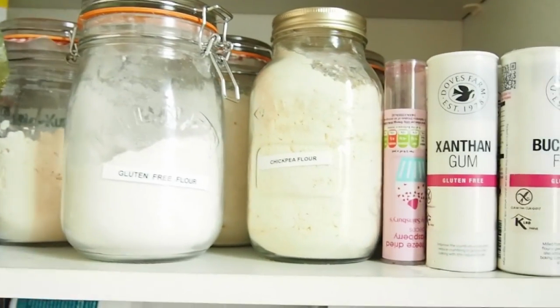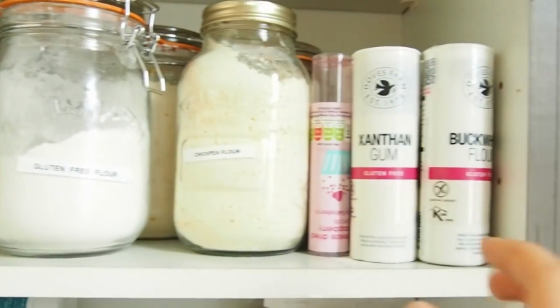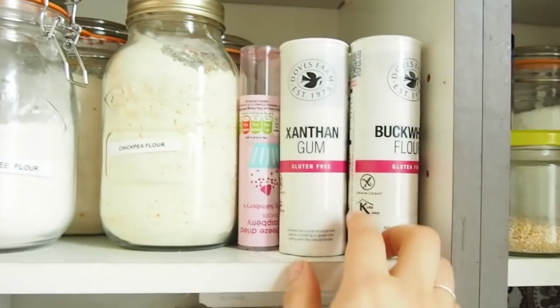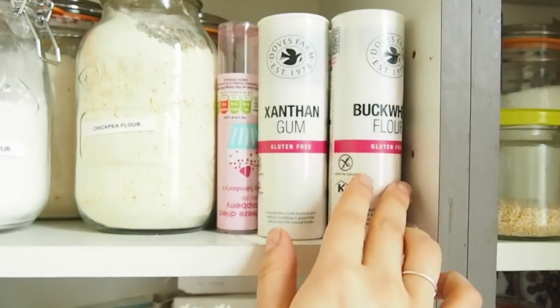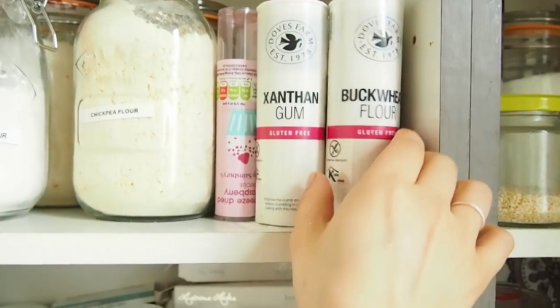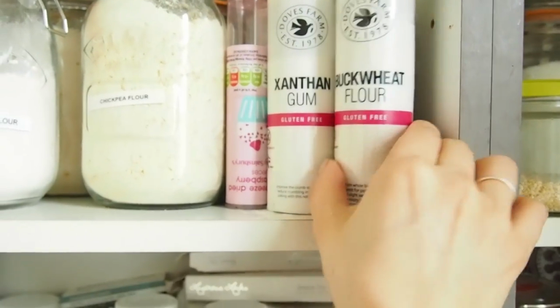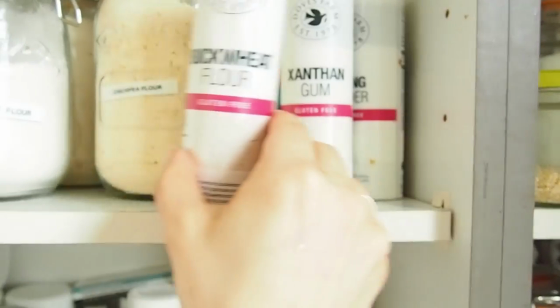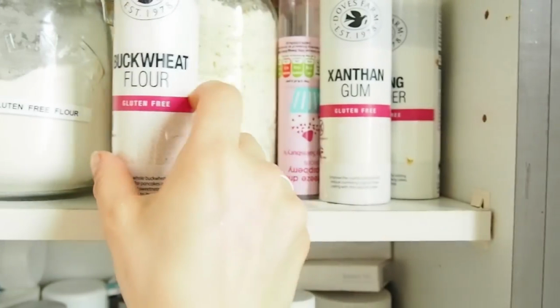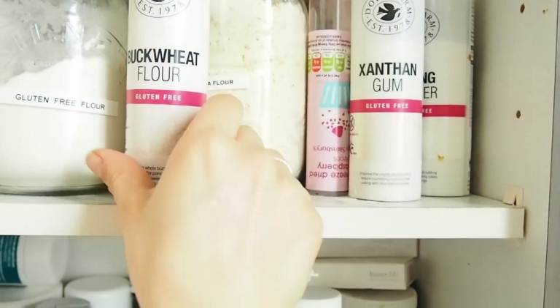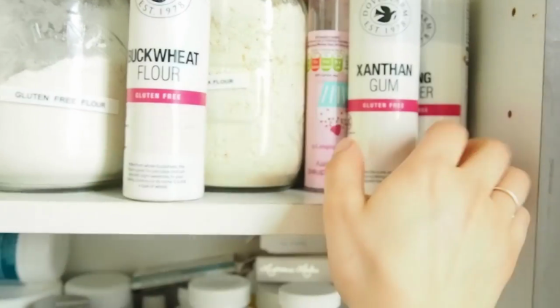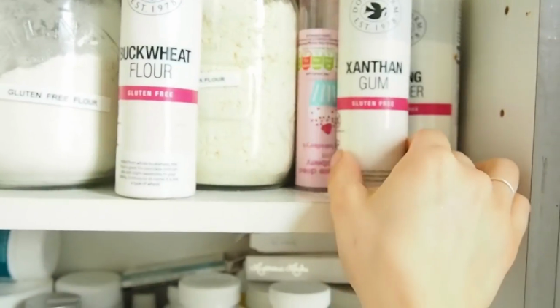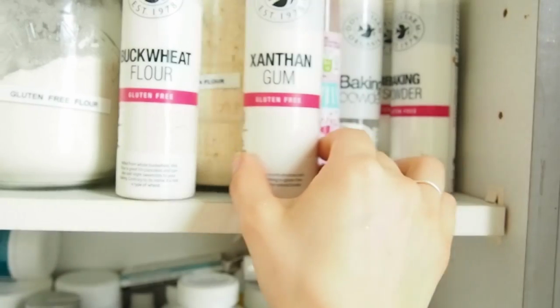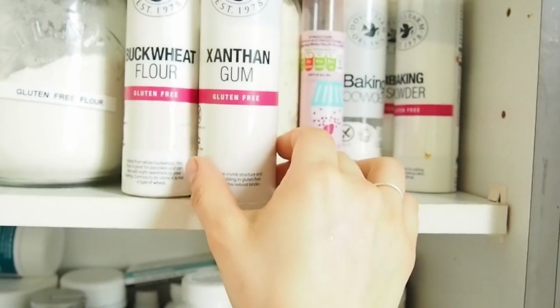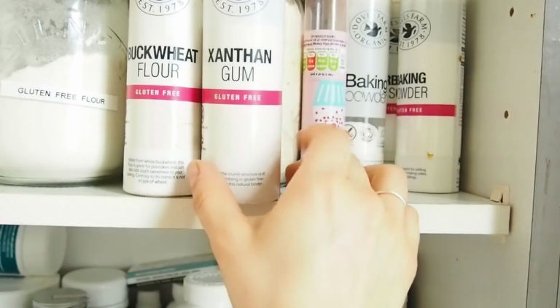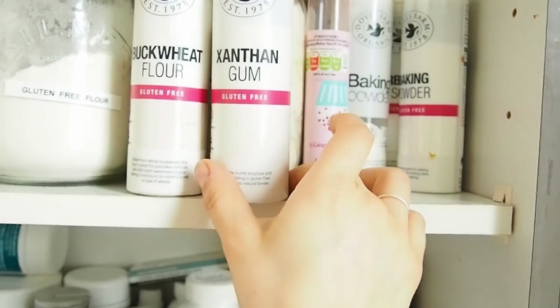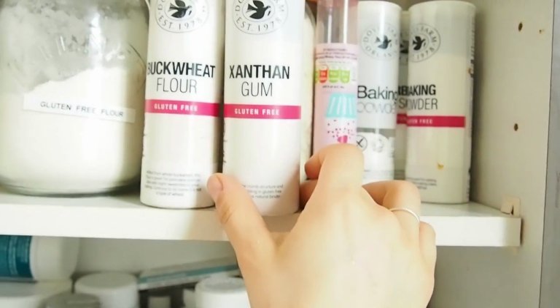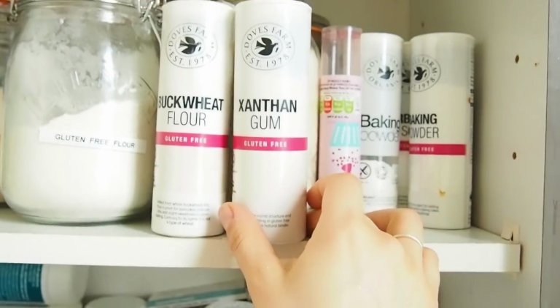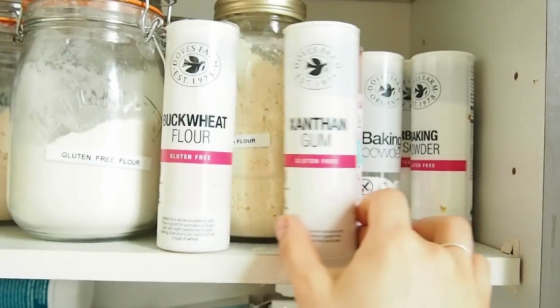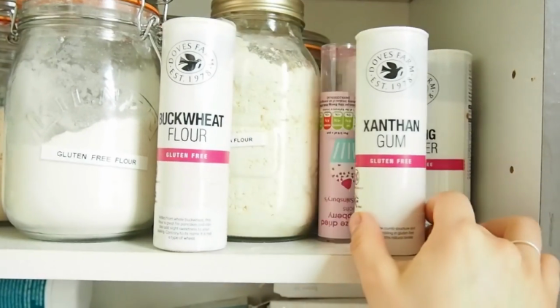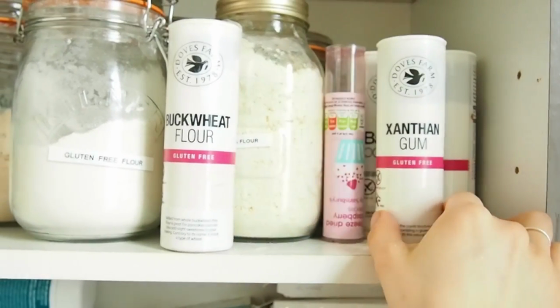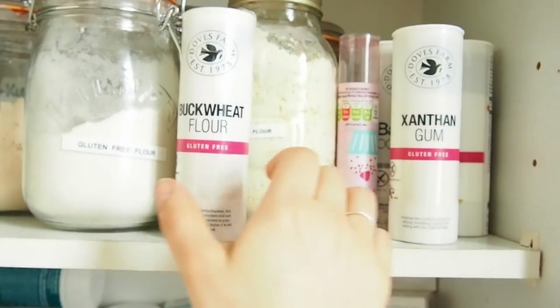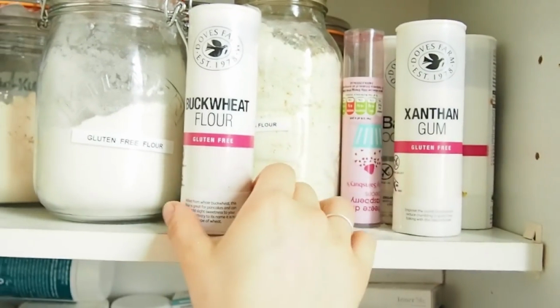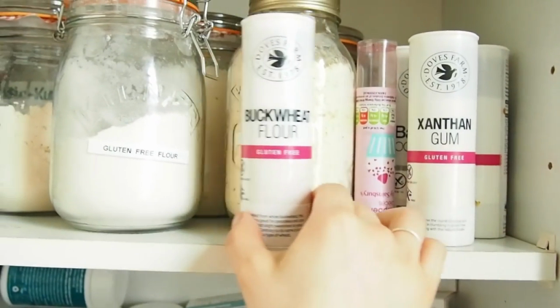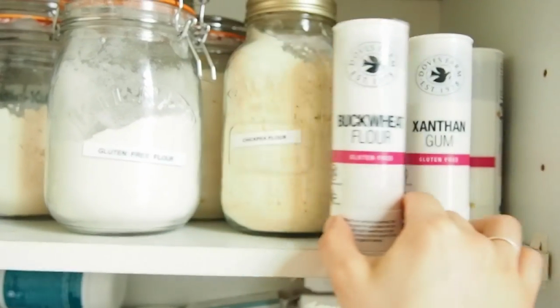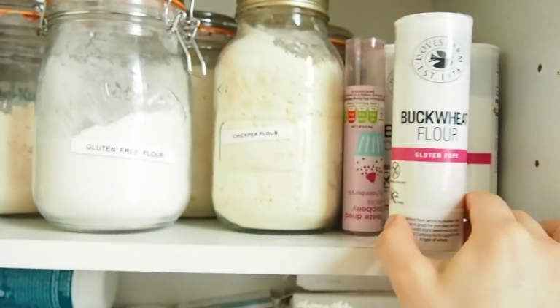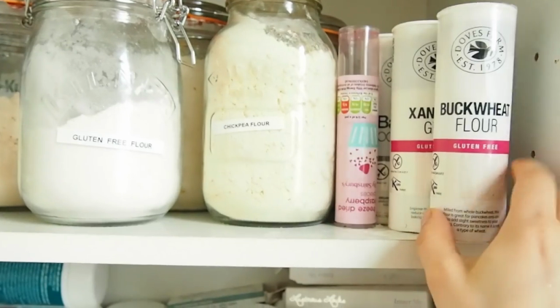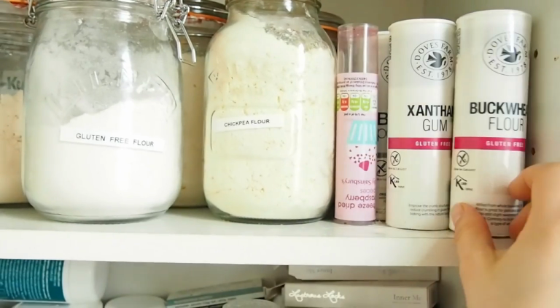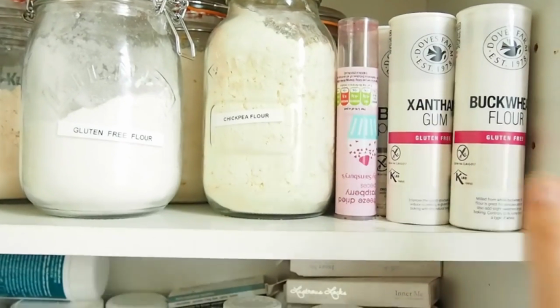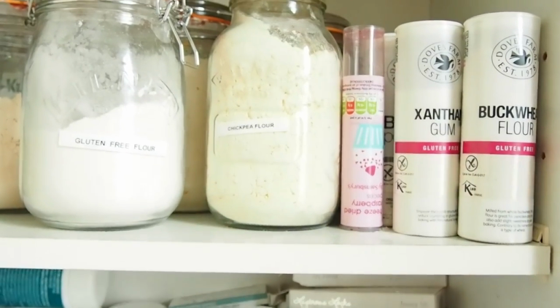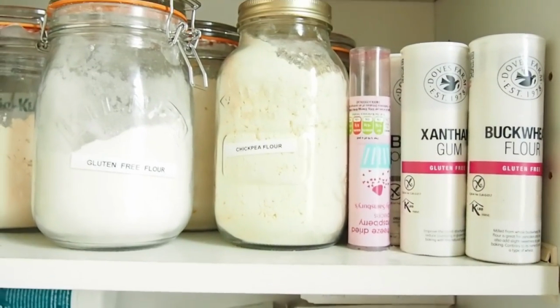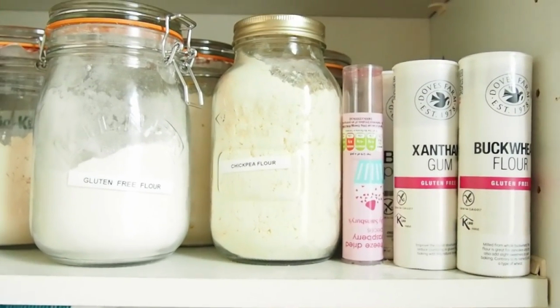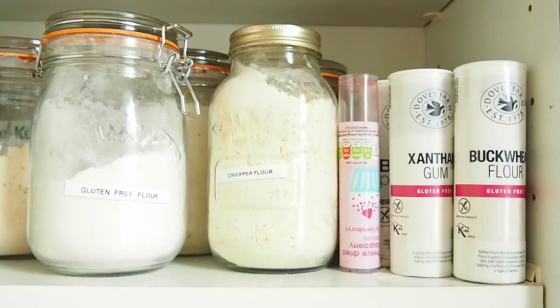And then all different types of little flours — some buckwheat flour, xanthan gum, which is really good for binding, baking soda, baking powder. And as you can see I'm a bit obsessed with Doves; they just do really good gluten-free flours.